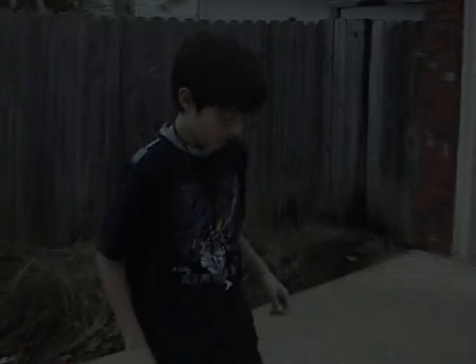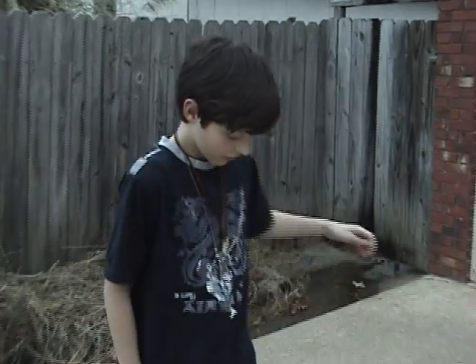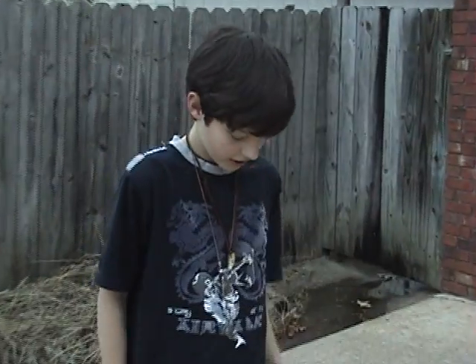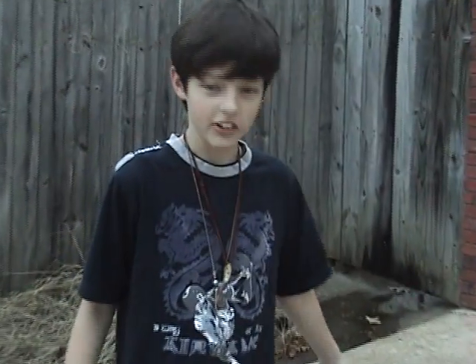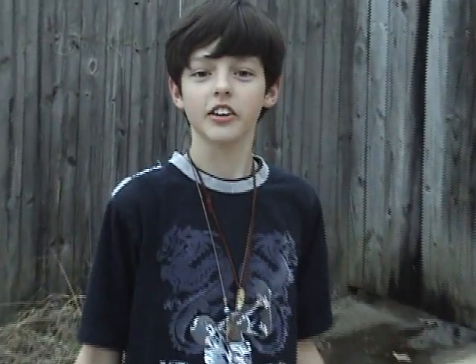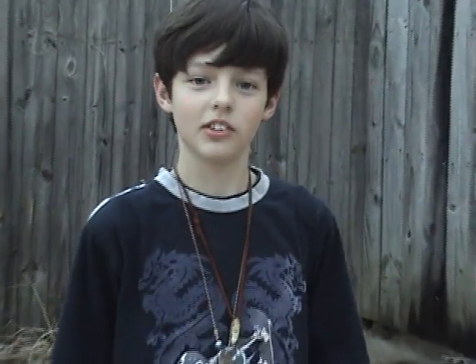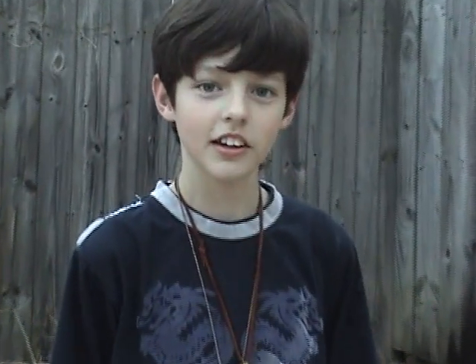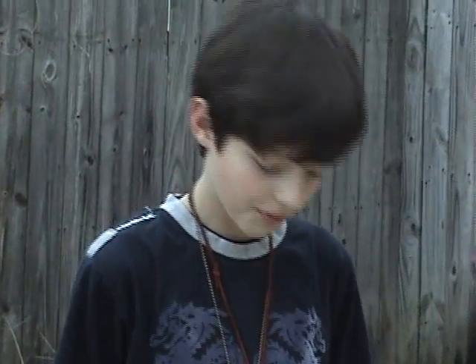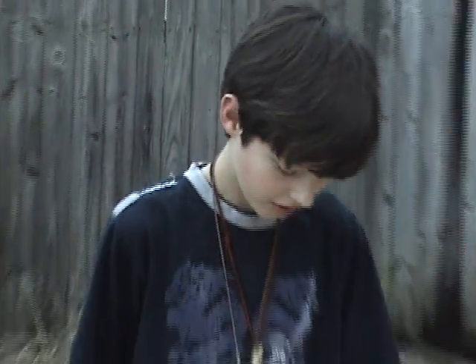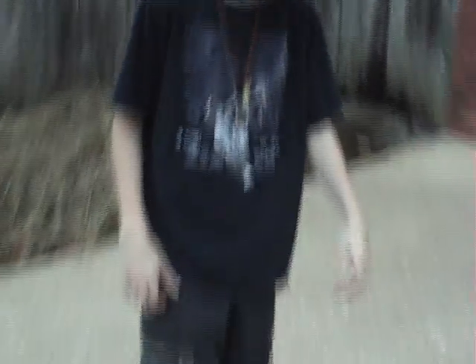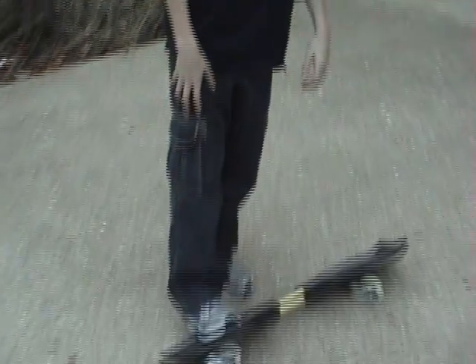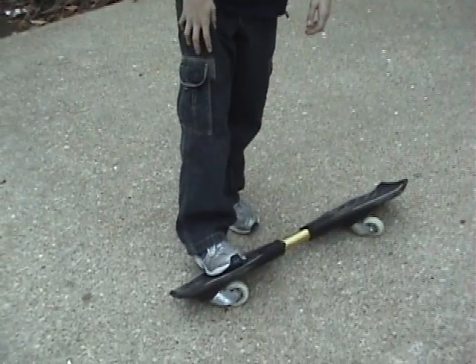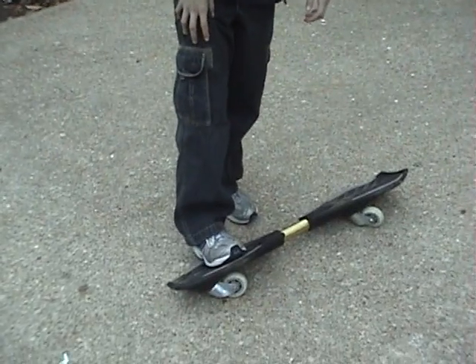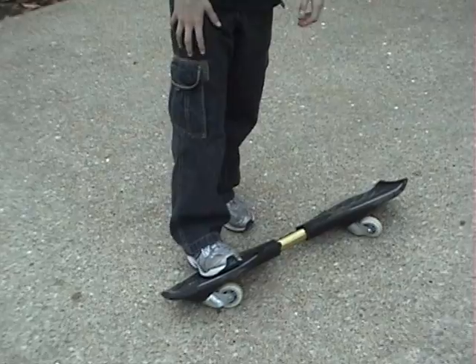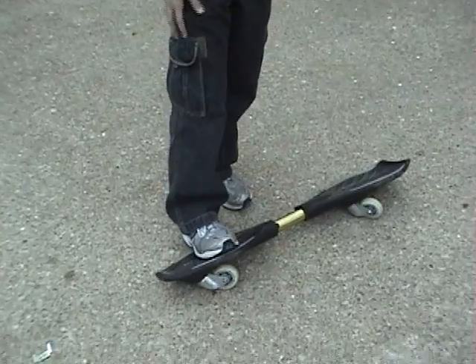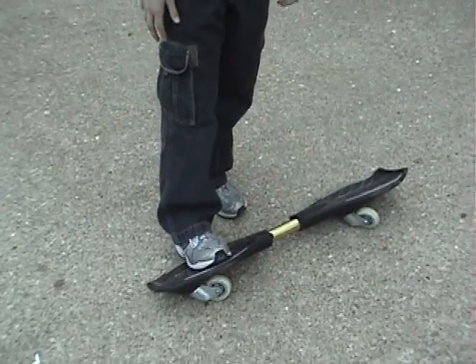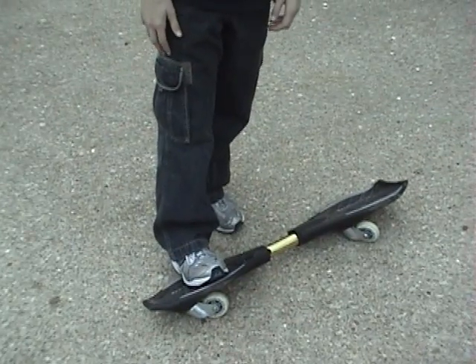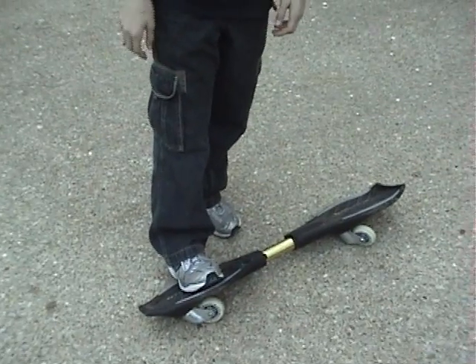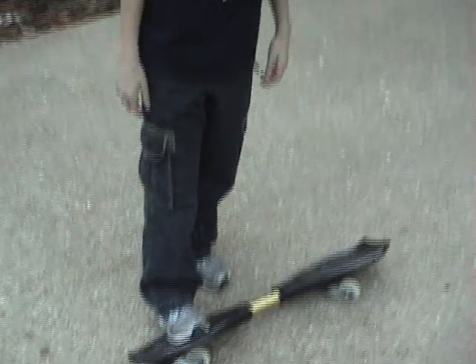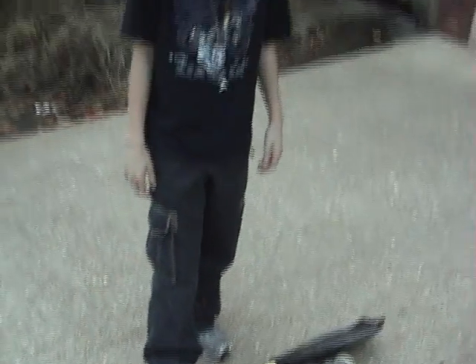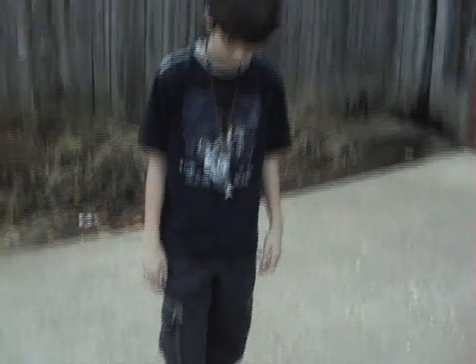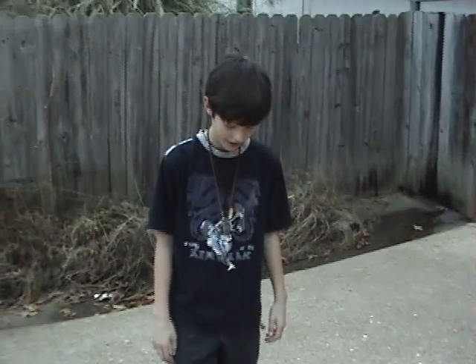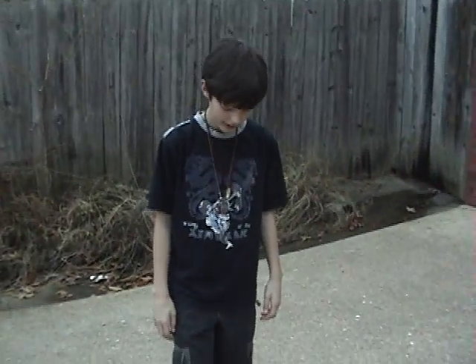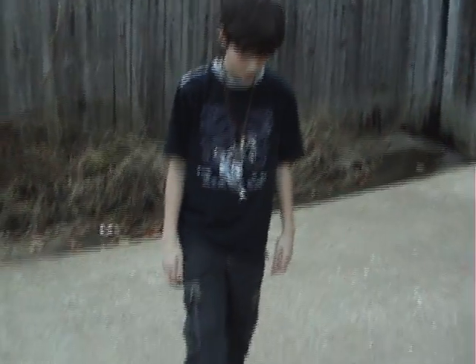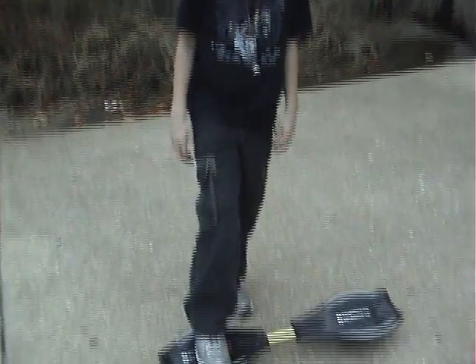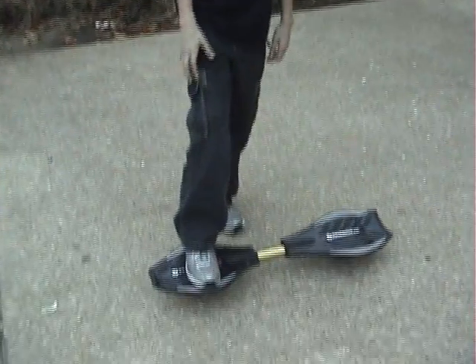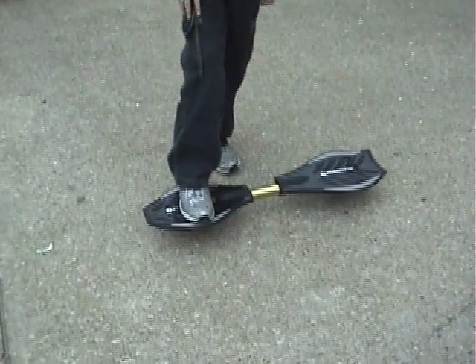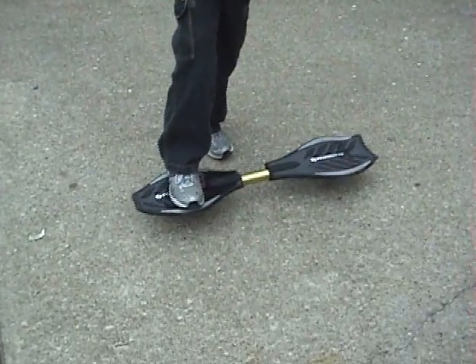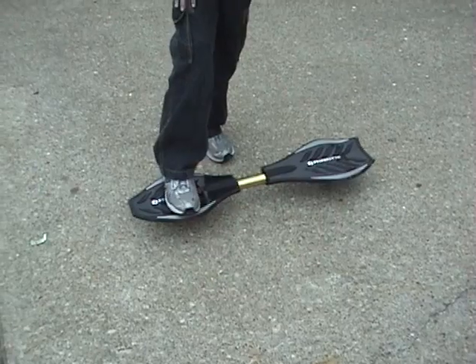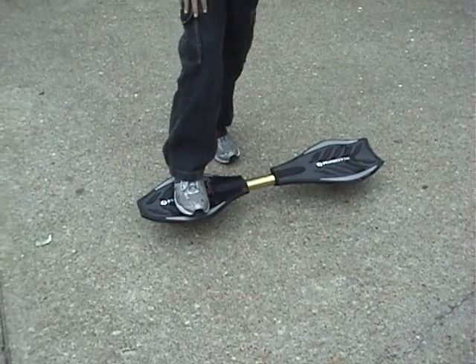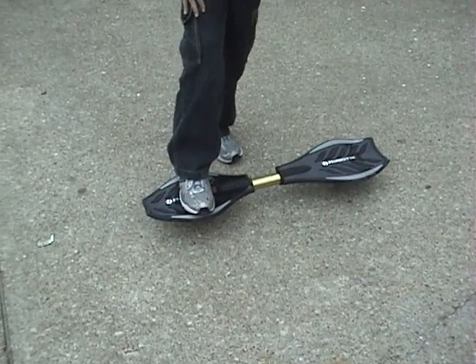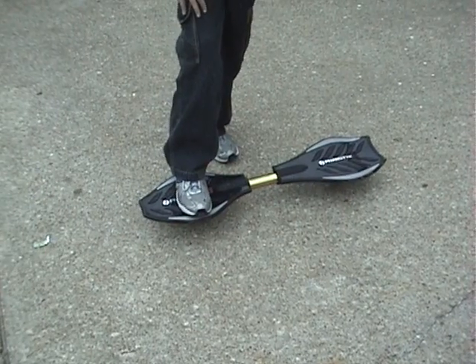I'm going to show you how to ride a RipStik. First, you put your favorite foot — which is my right foot — on the front of the board and push it up to where only the two wheels are touching the ground.